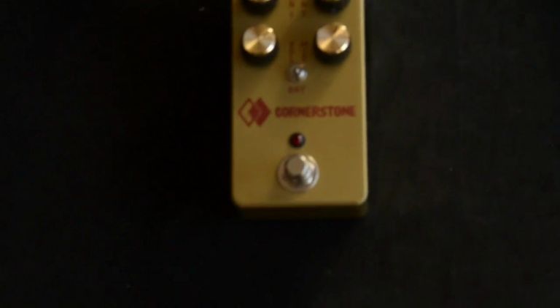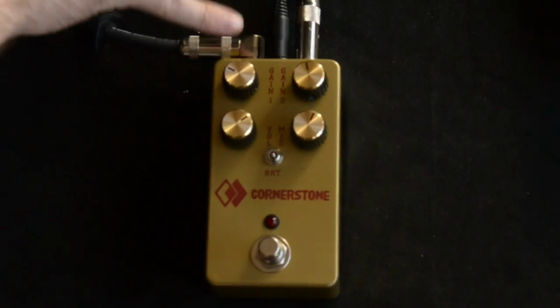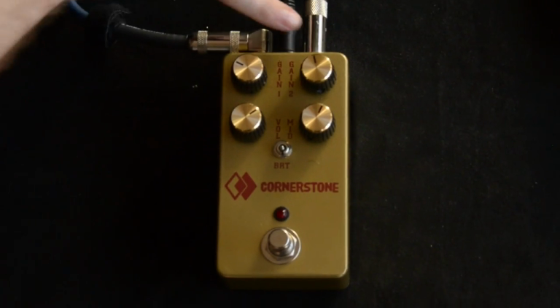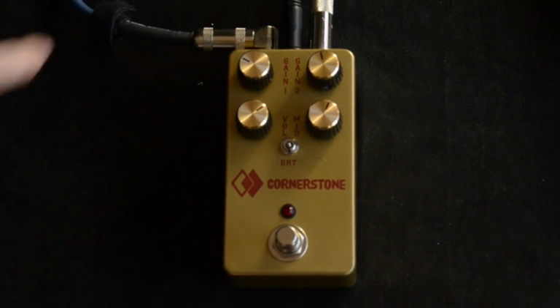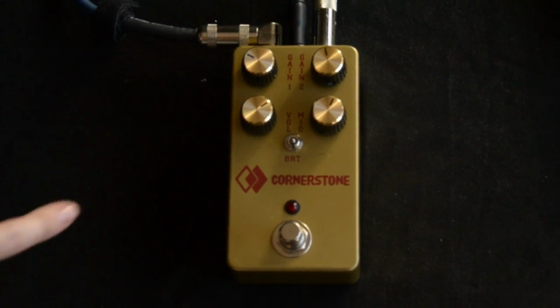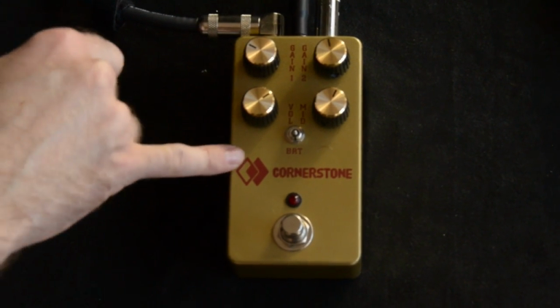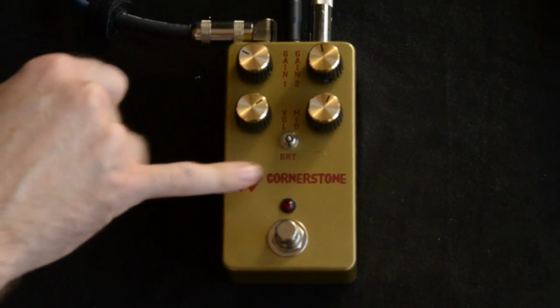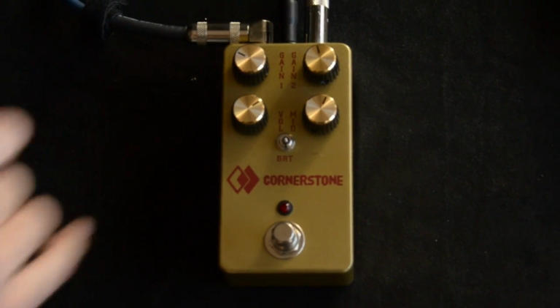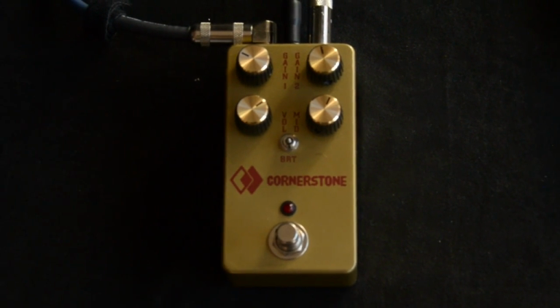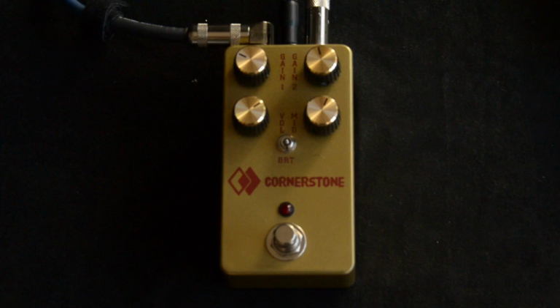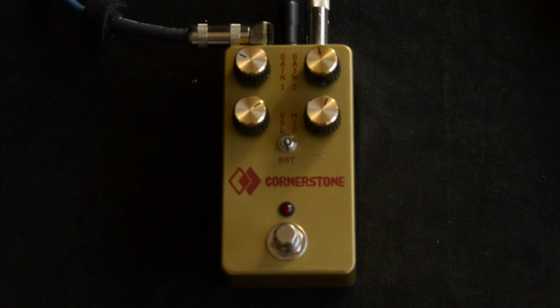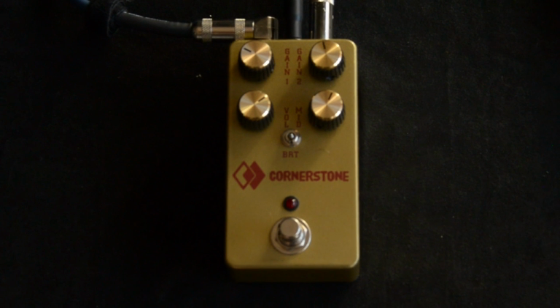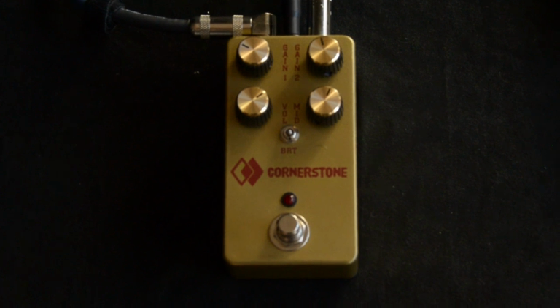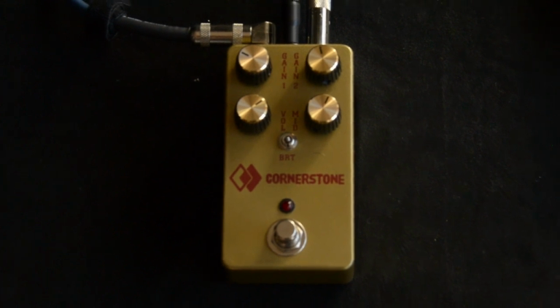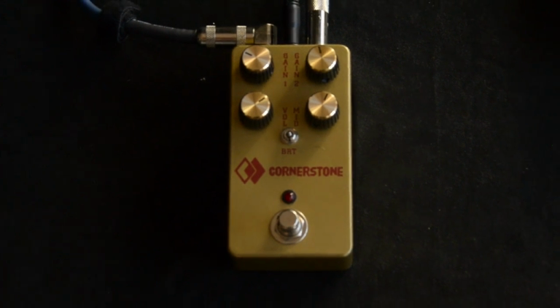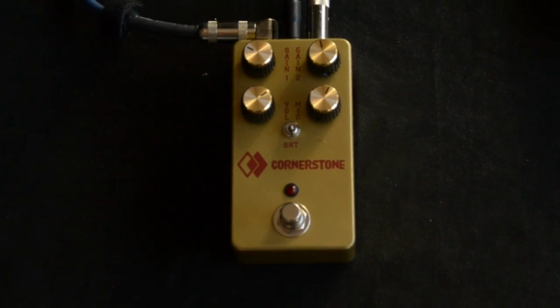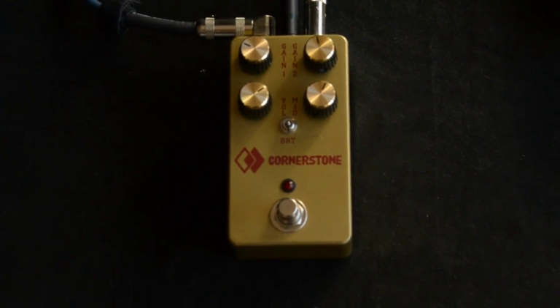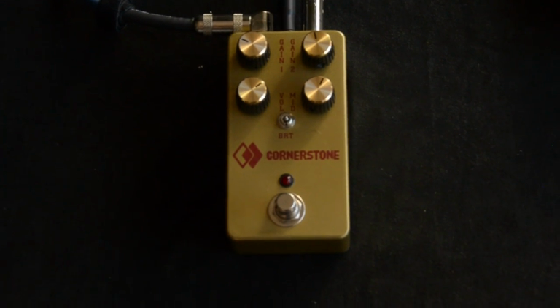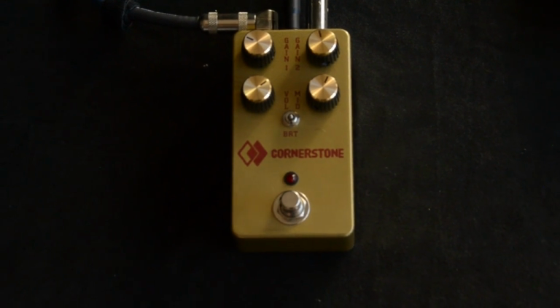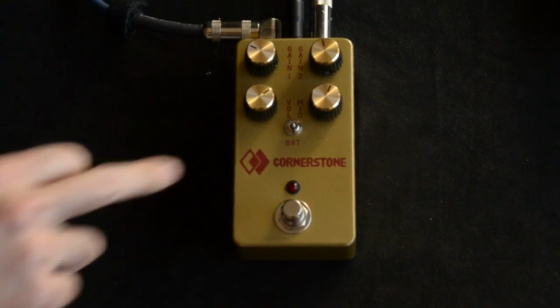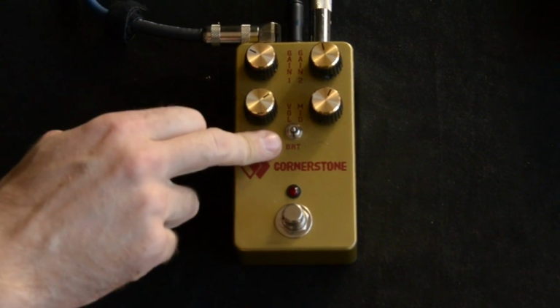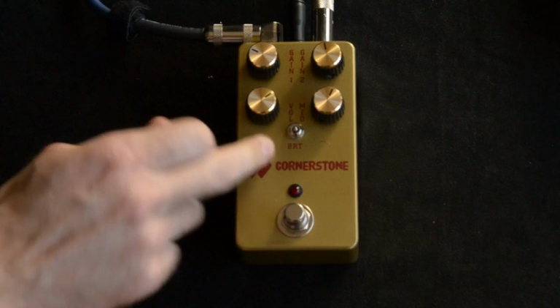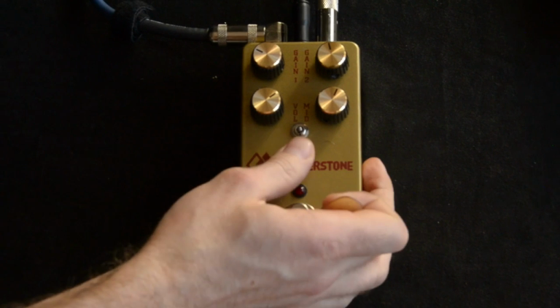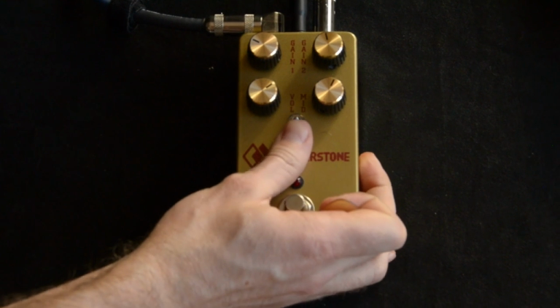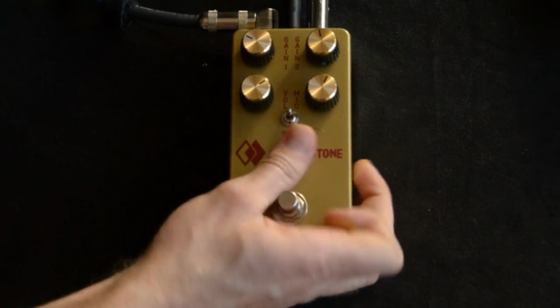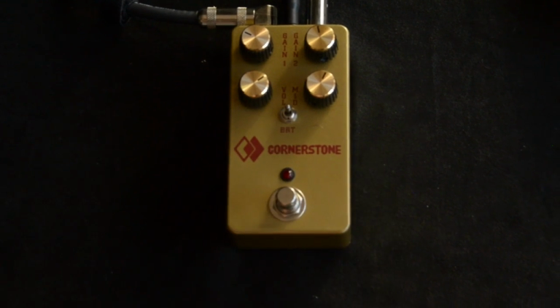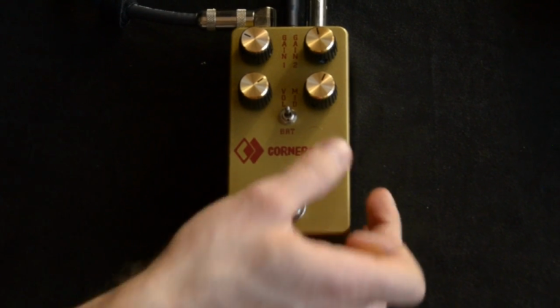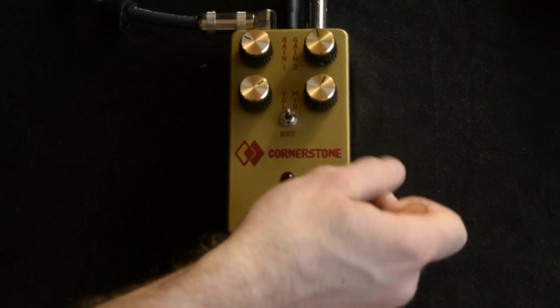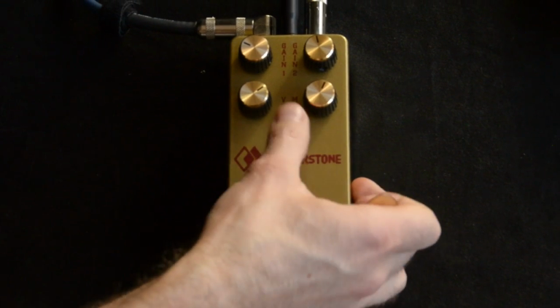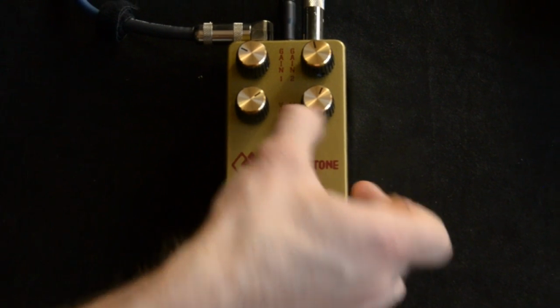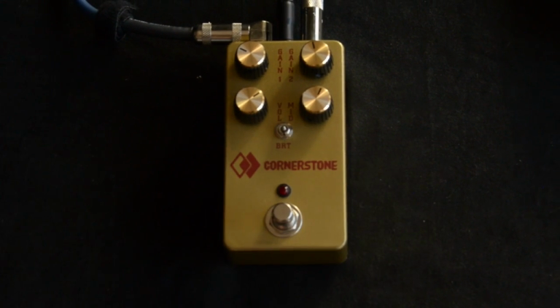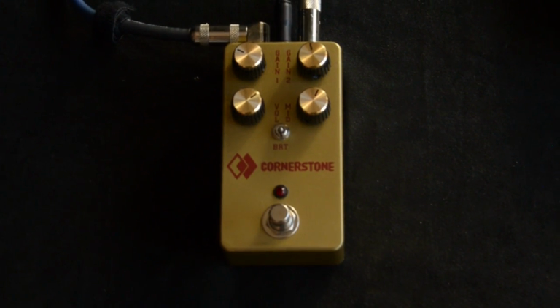You've got Gain 1 and Gain 2. You've got Volume and Mid, which is like a mid-cut or boost, so you can boost or cut mids. And then it's got a bright switch — so that's normal operation and then bright.